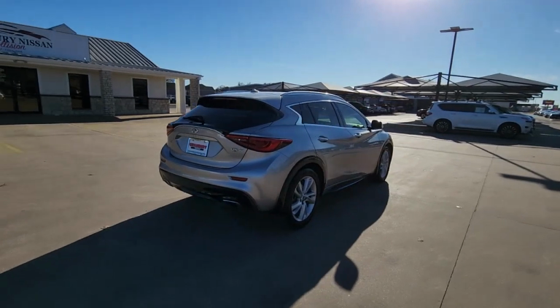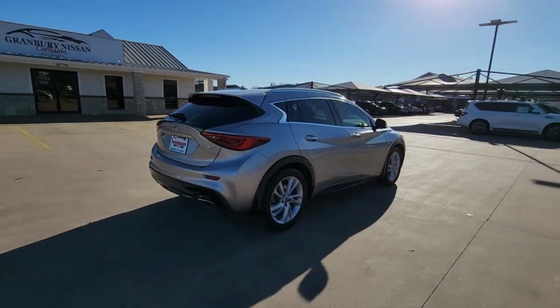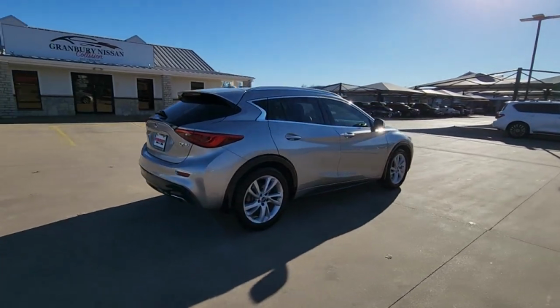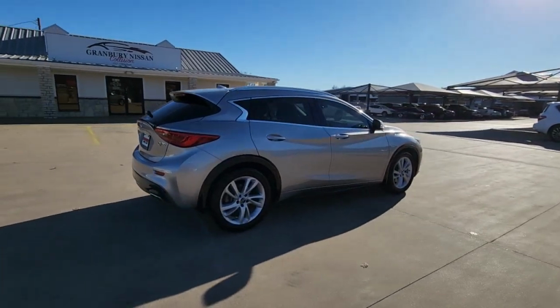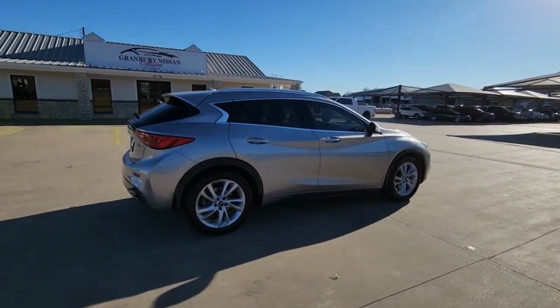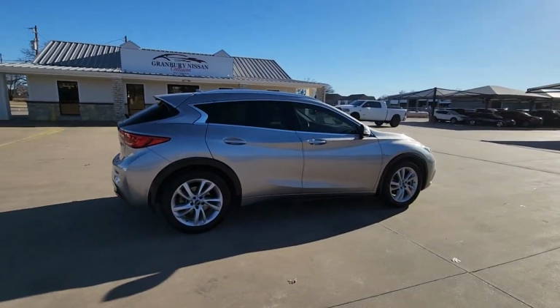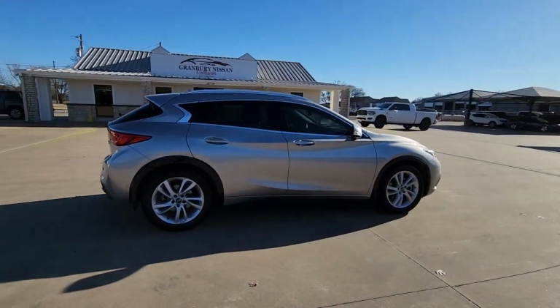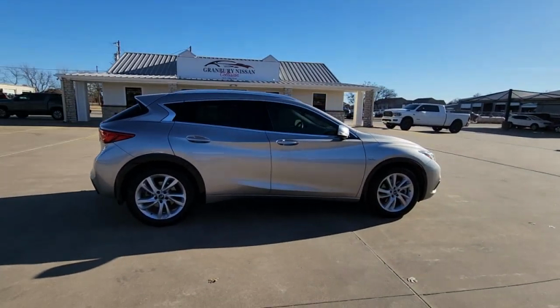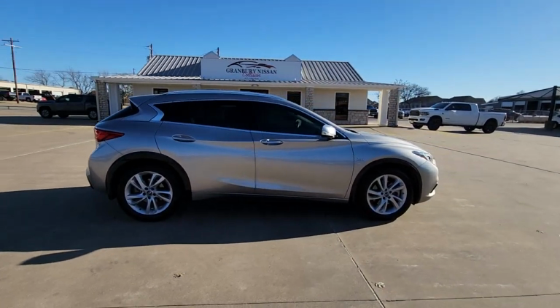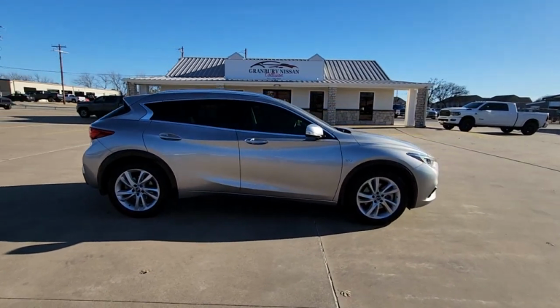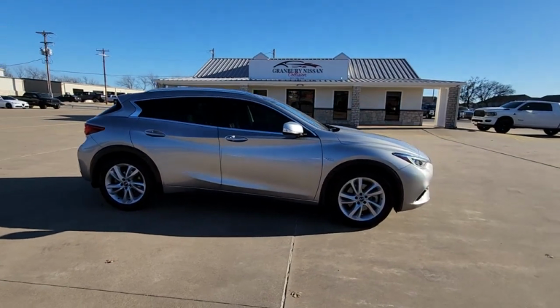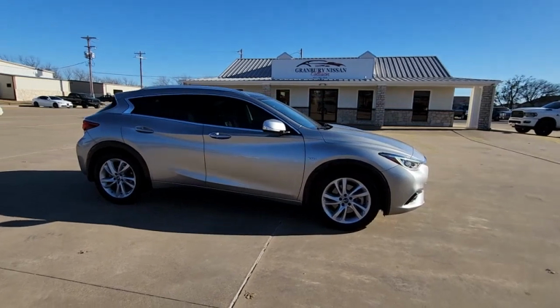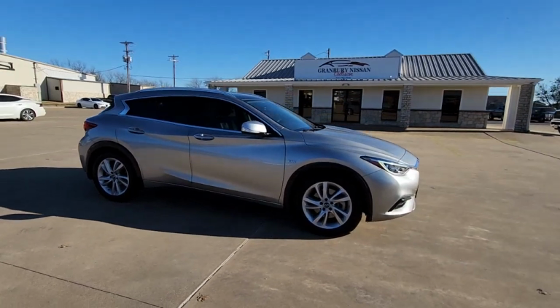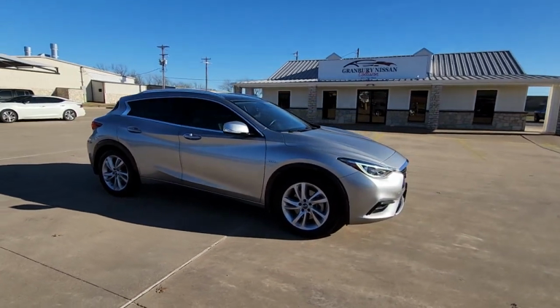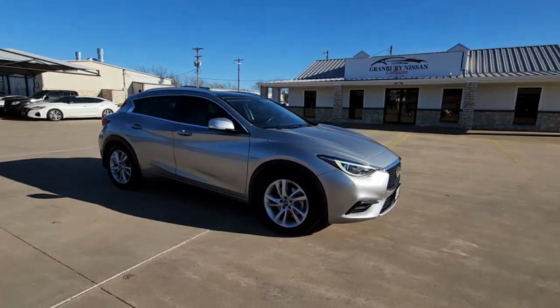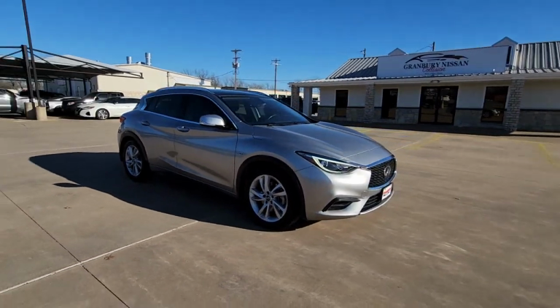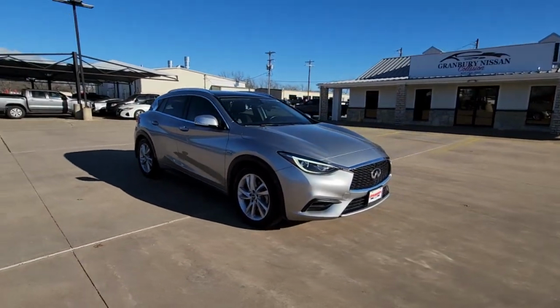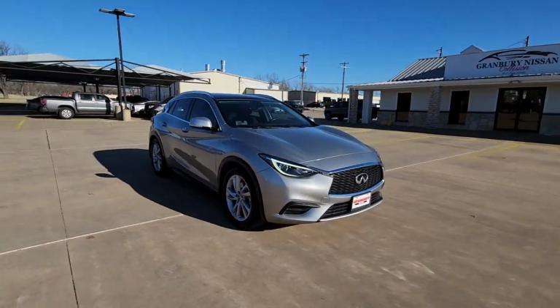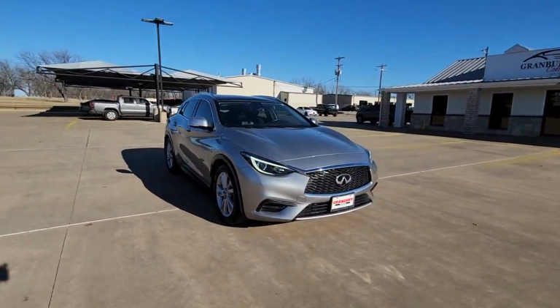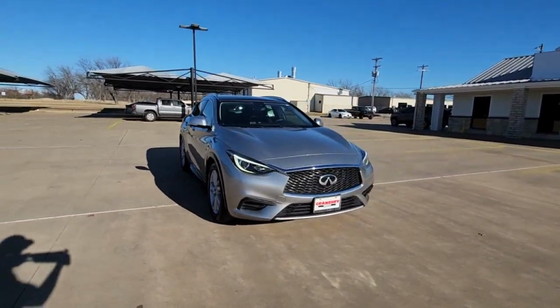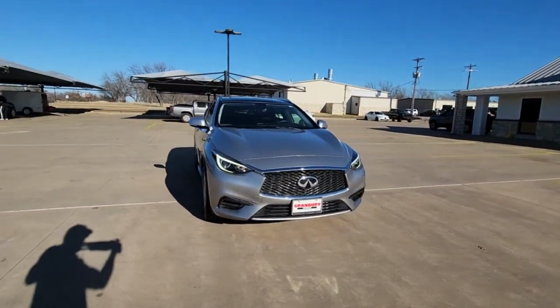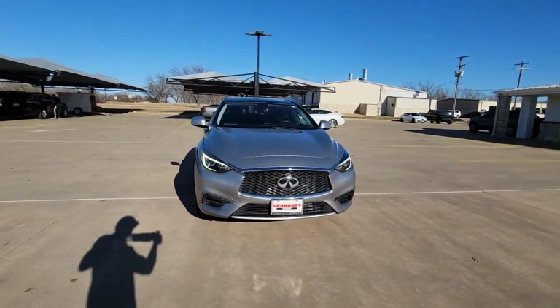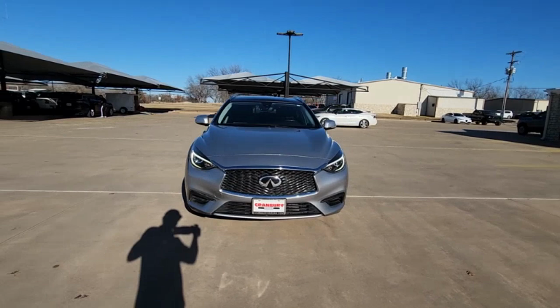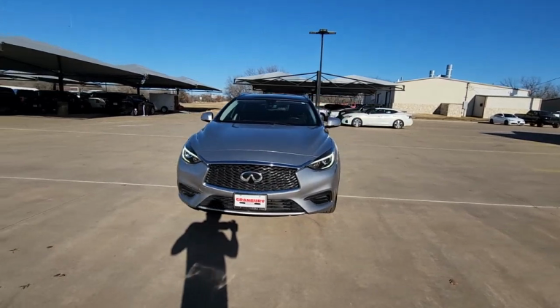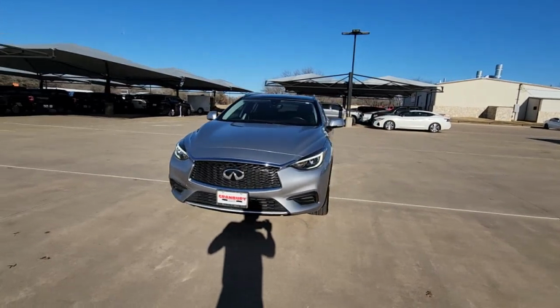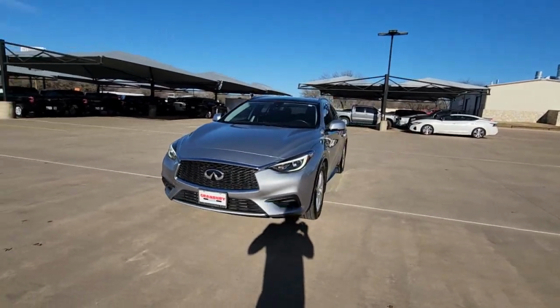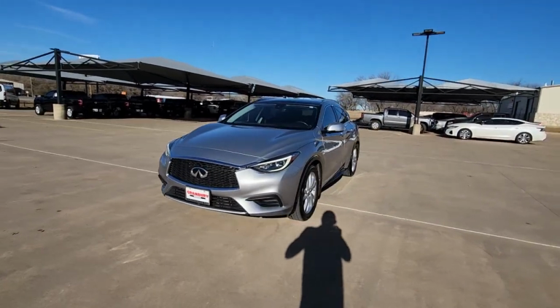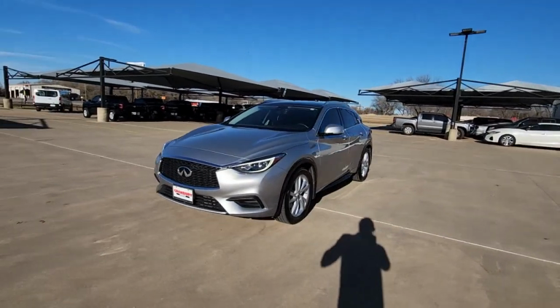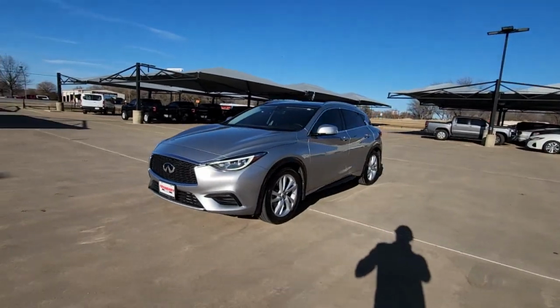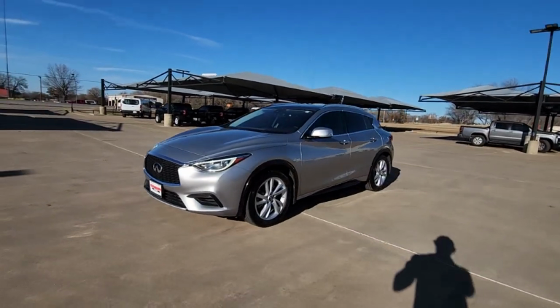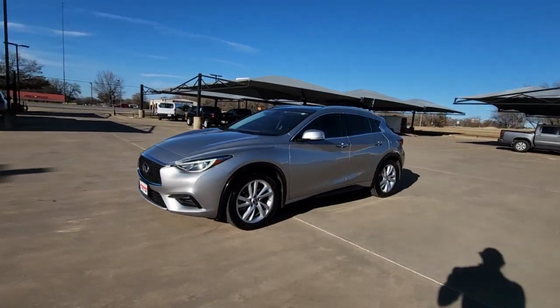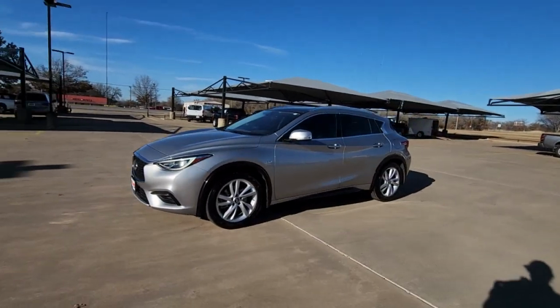Take a closer look at this boldly-styled Infiniti QX30, the compact luxury crossover that offers SUV versatility, an upscale look and feel, crisp handling, firm ride, and expressive modern design.